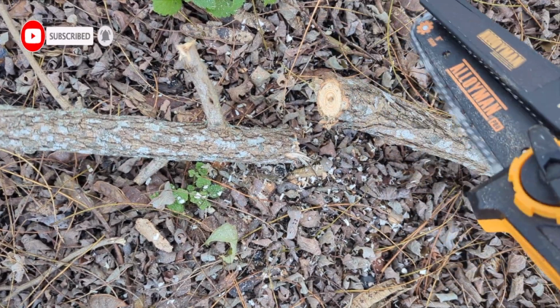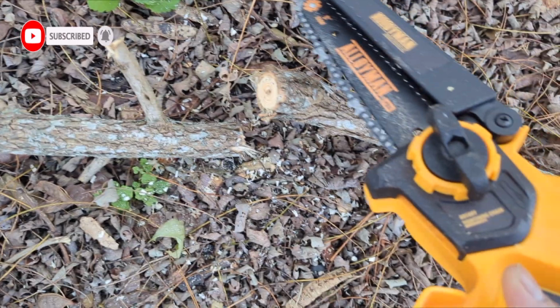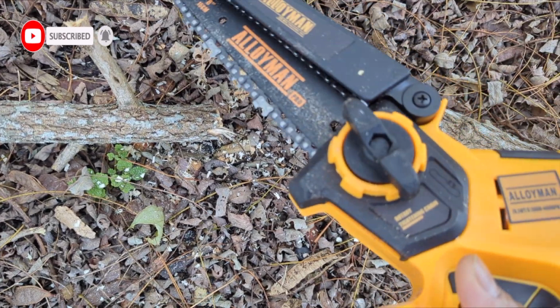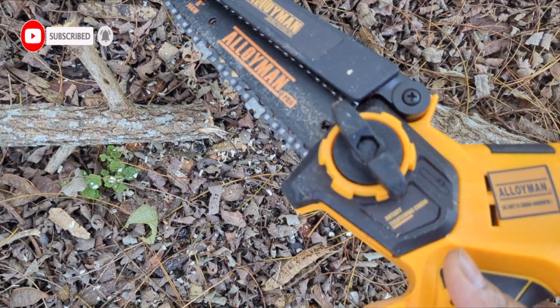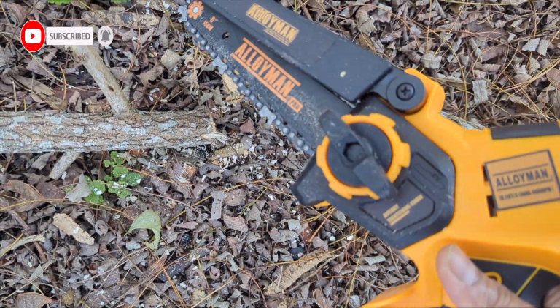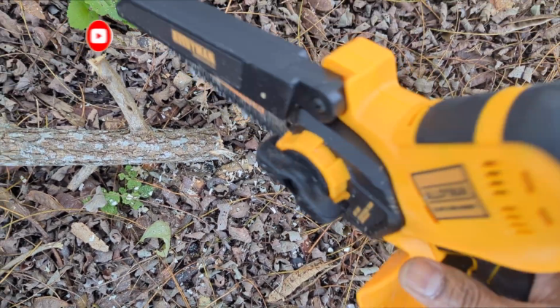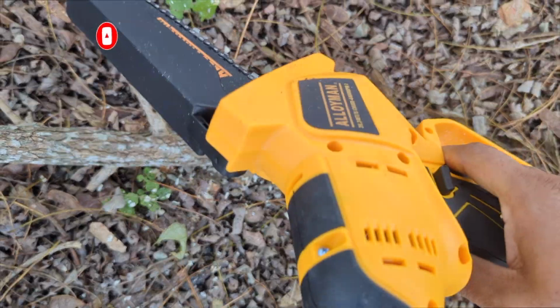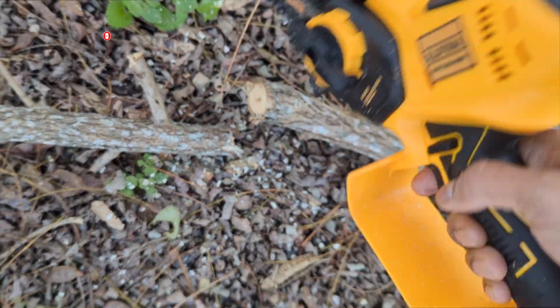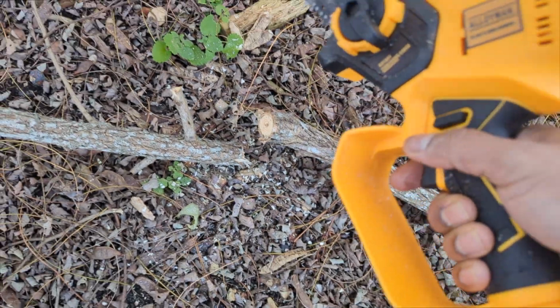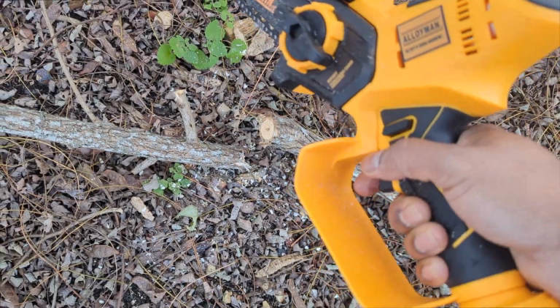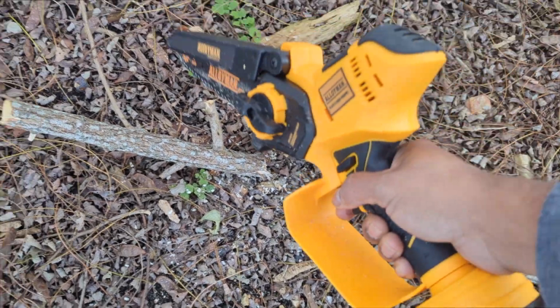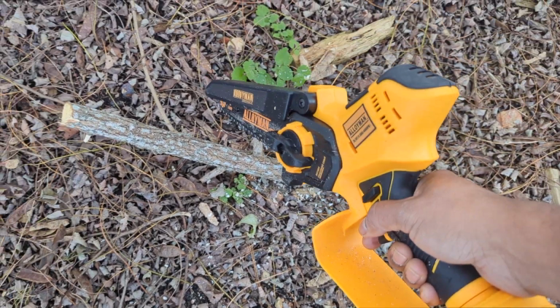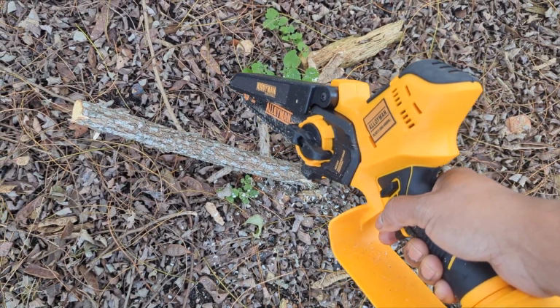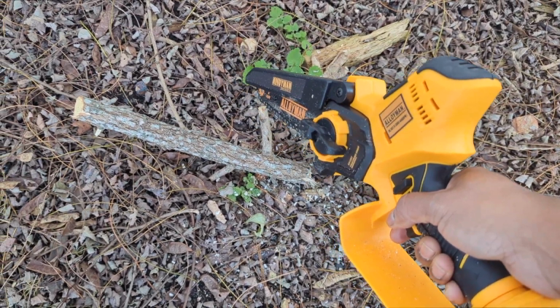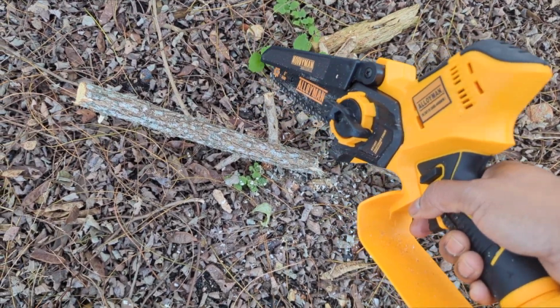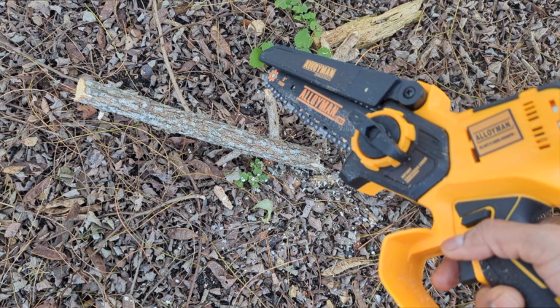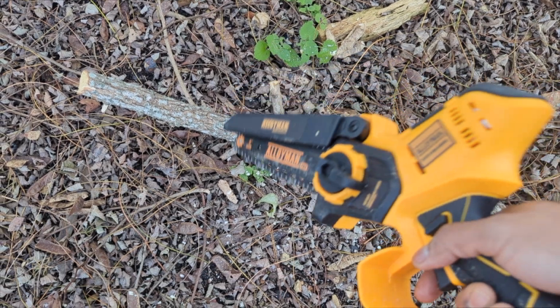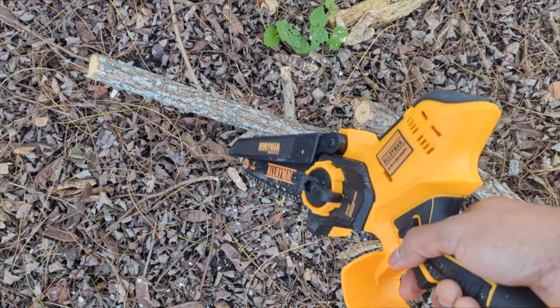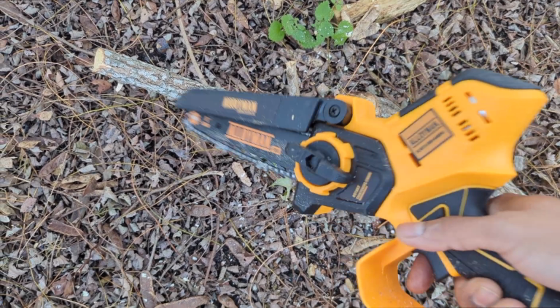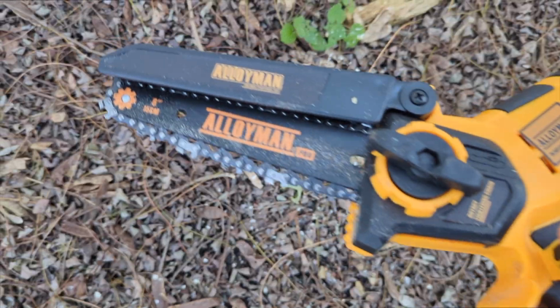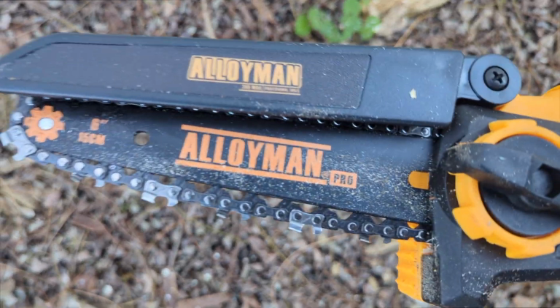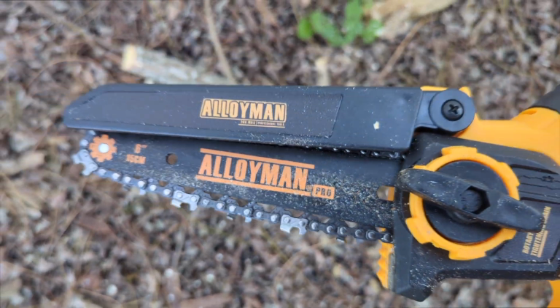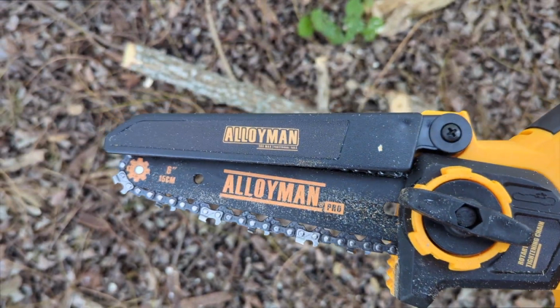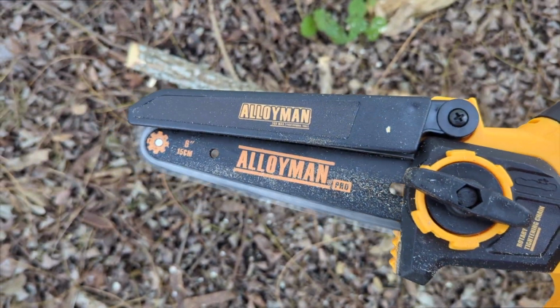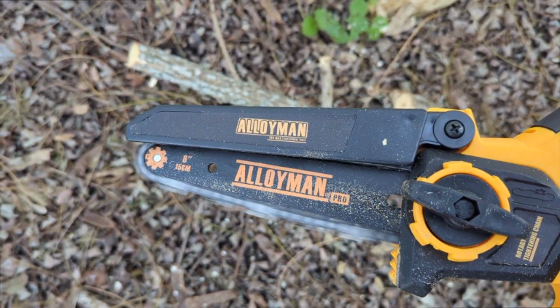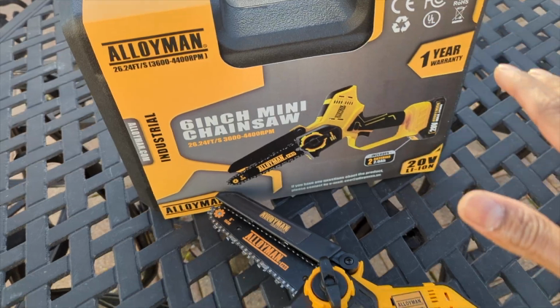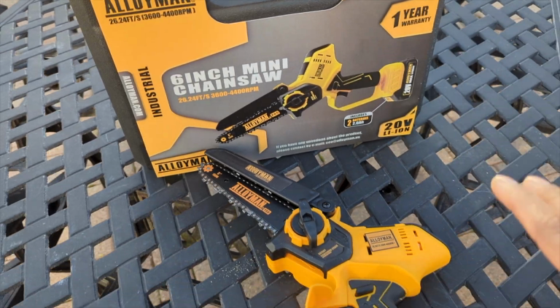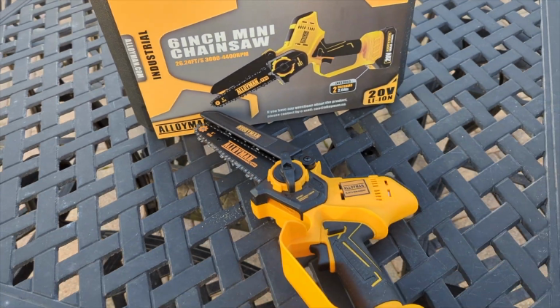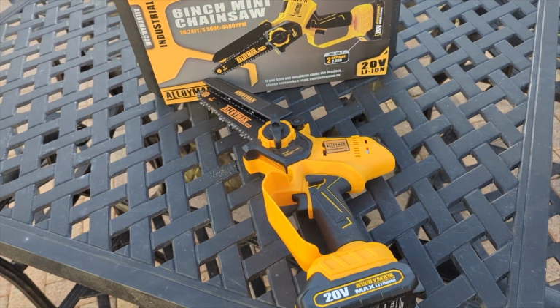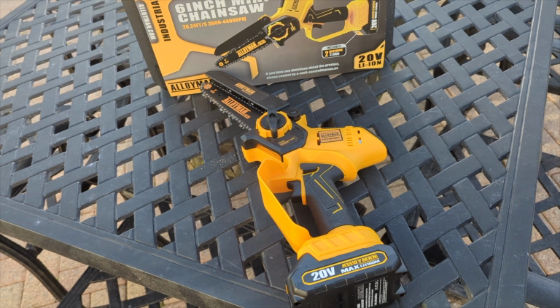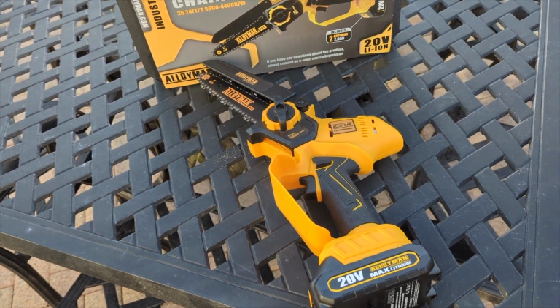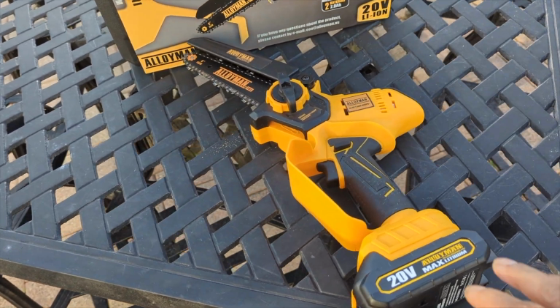Always let the chainsaw go with the flow — don't force or push it down. And don't cut dirt; you don't want to get dirt on the saw blade. After using it for 15 to 20 minutes, it performed well and I cut up a bunch of stuff nicely.